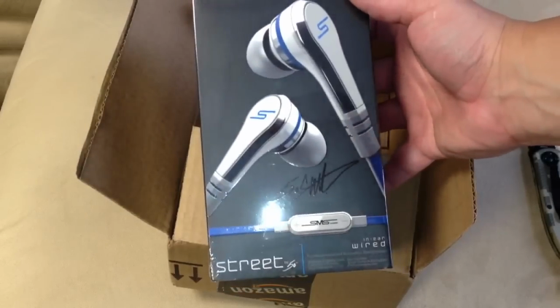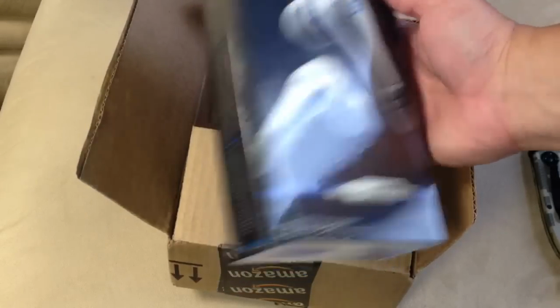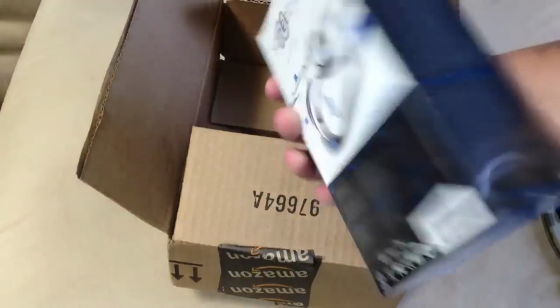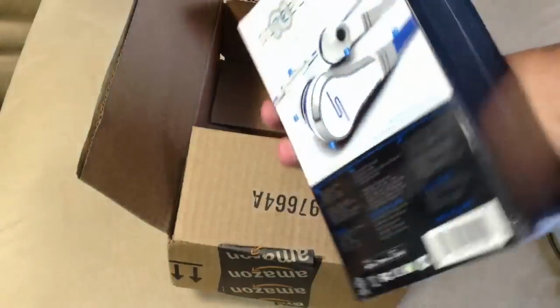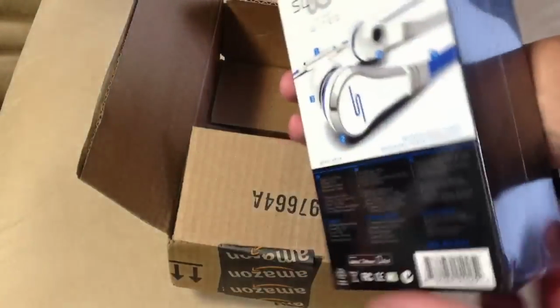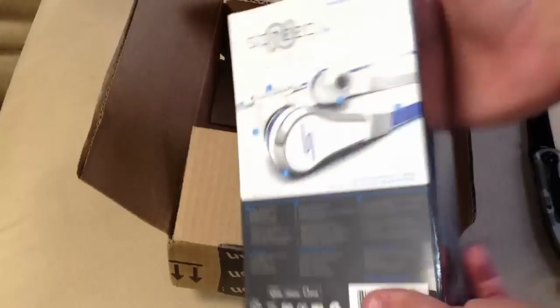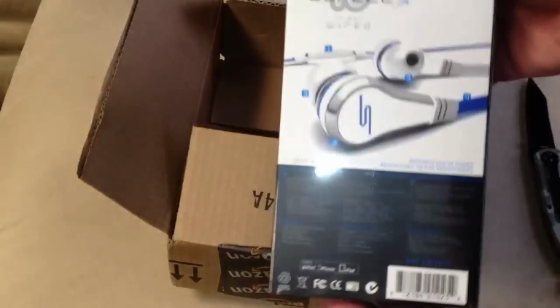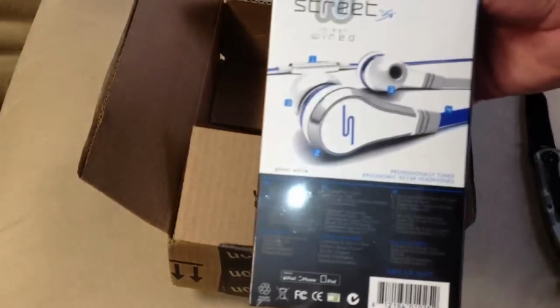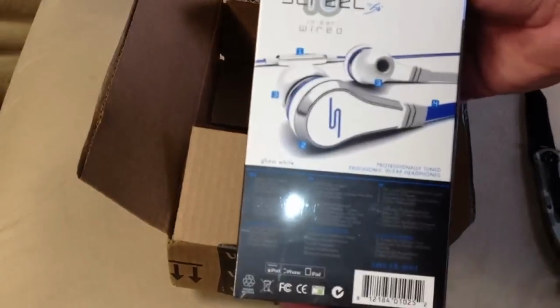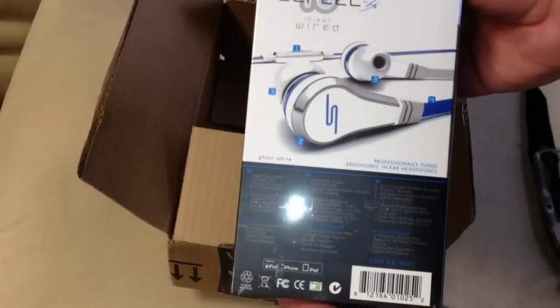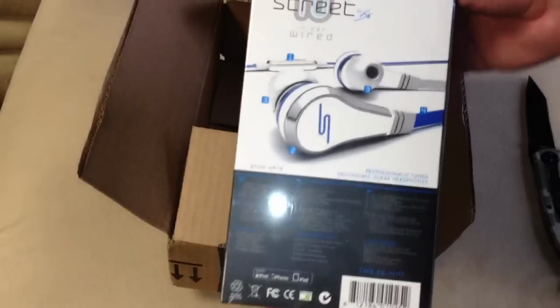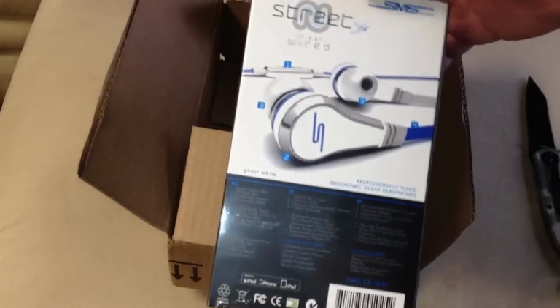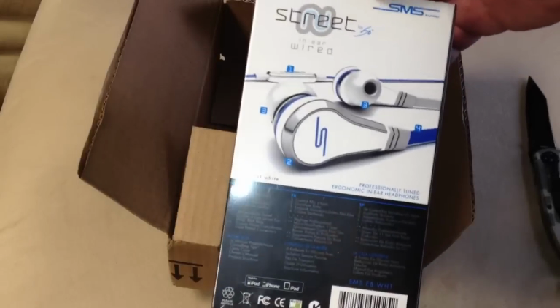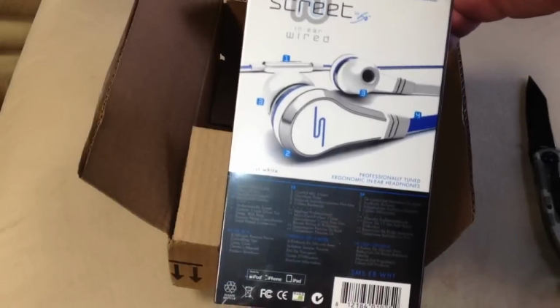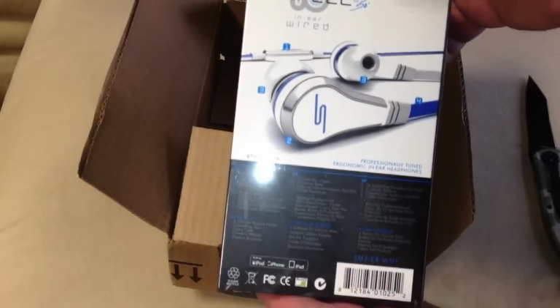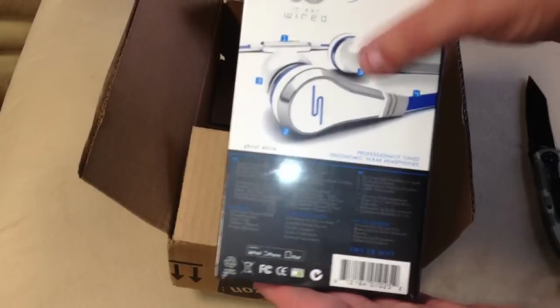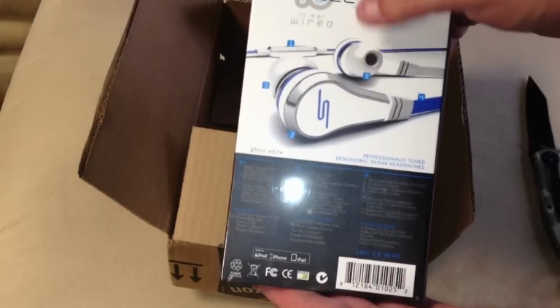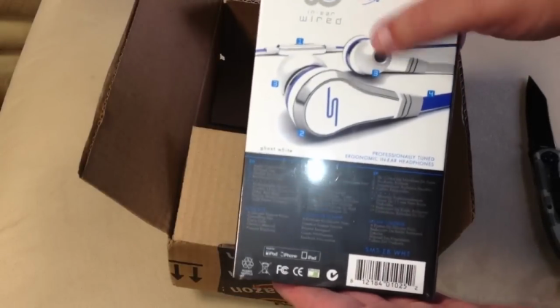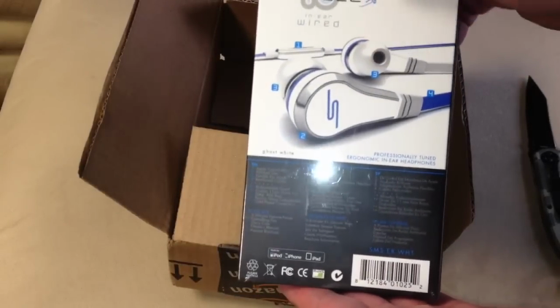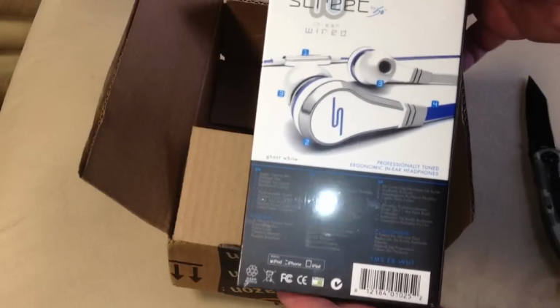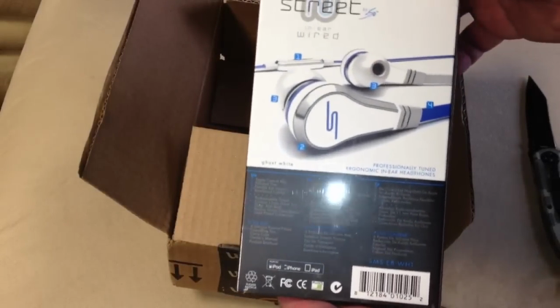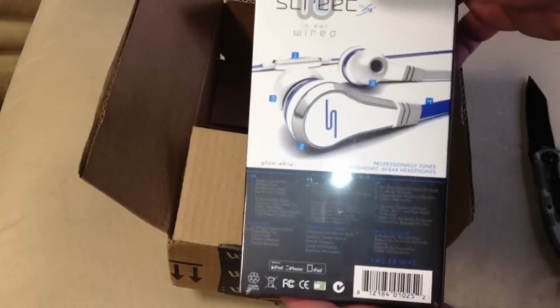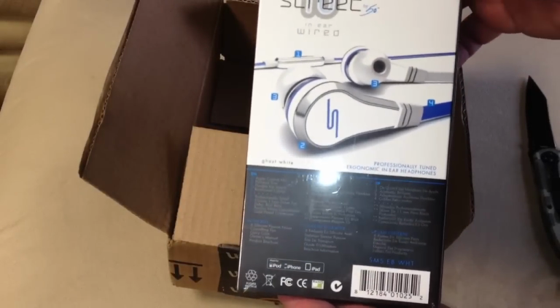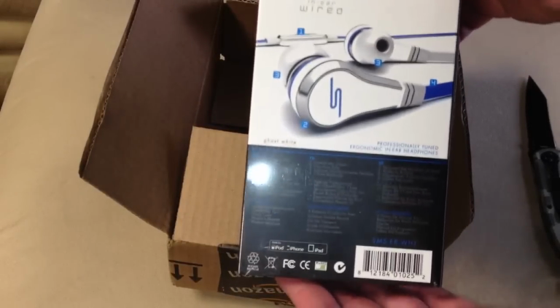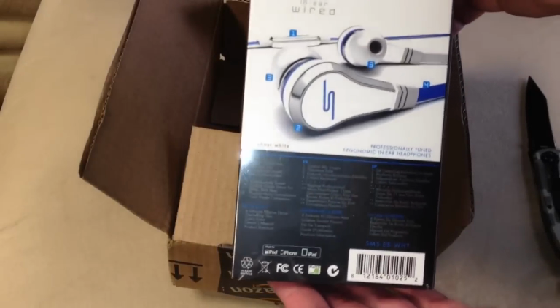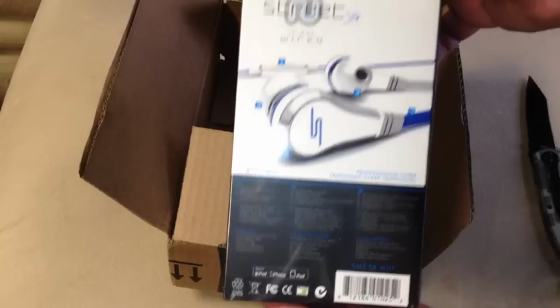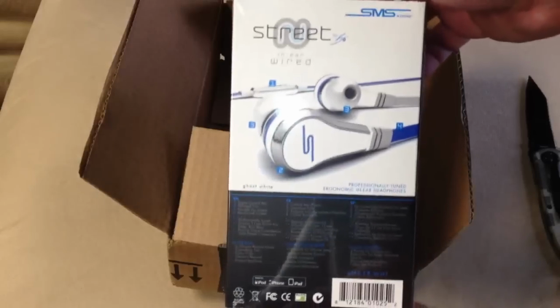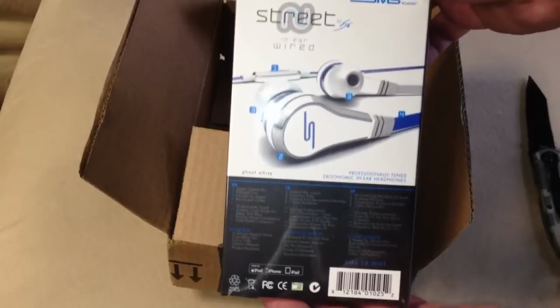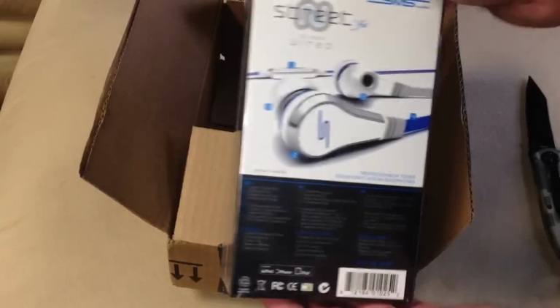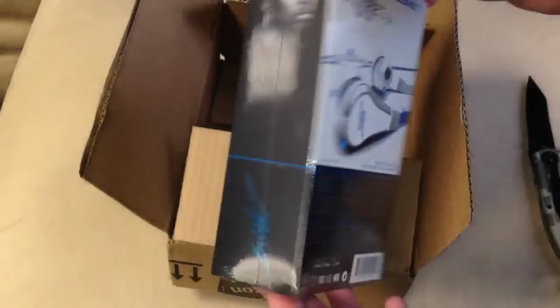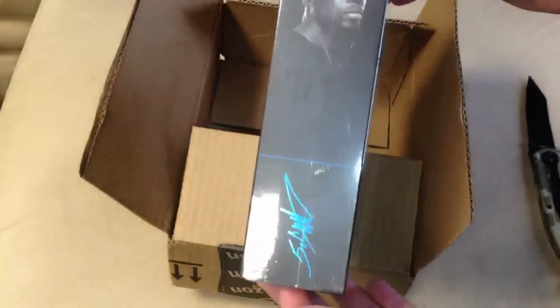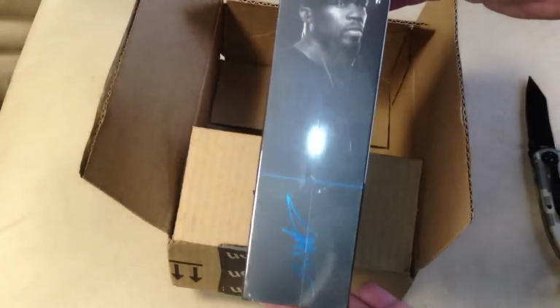These are 50 Cent headphones. I got the white one with the white in-ear, and I'll give you a quick look at the box.